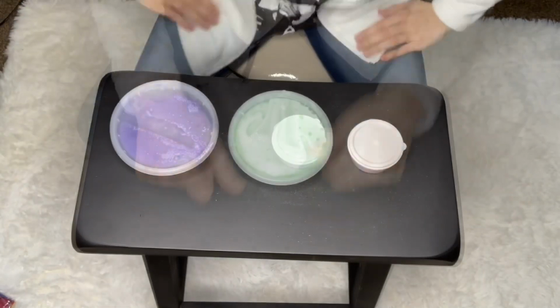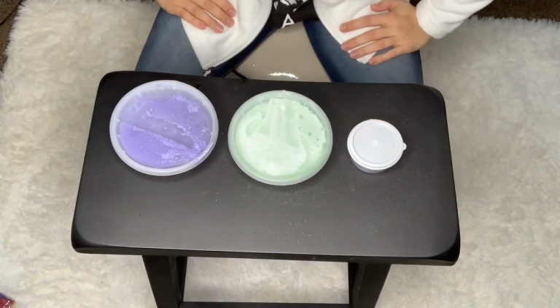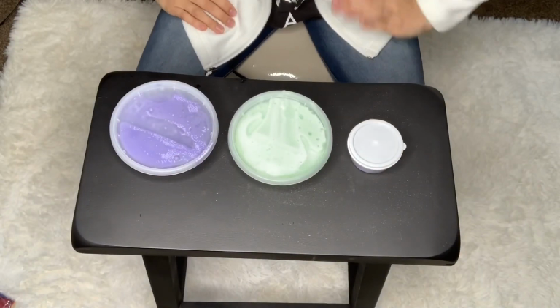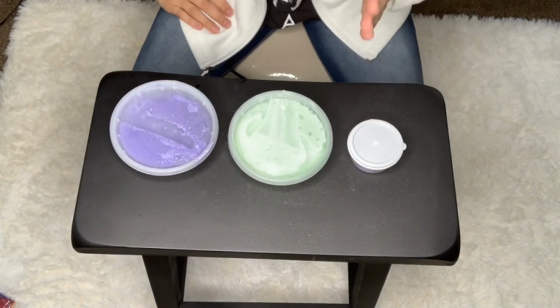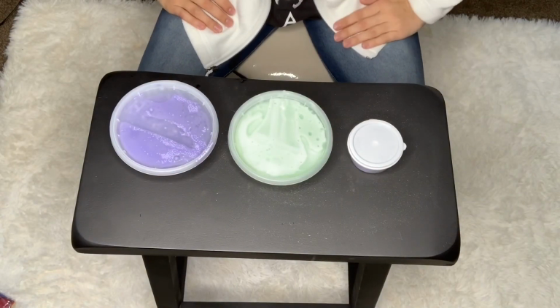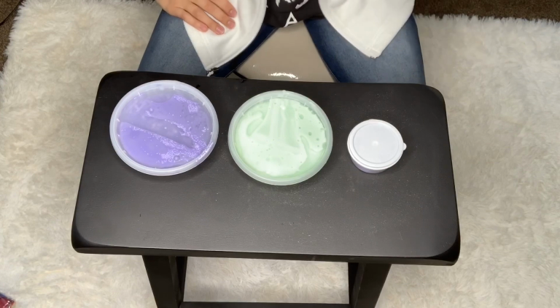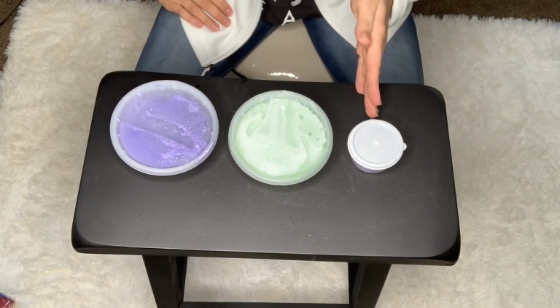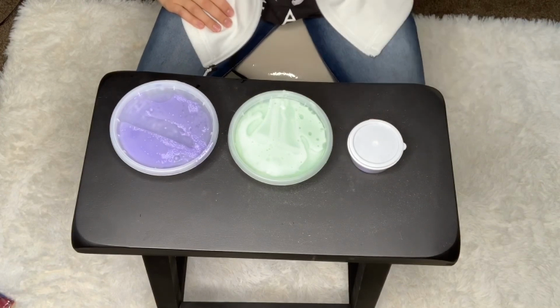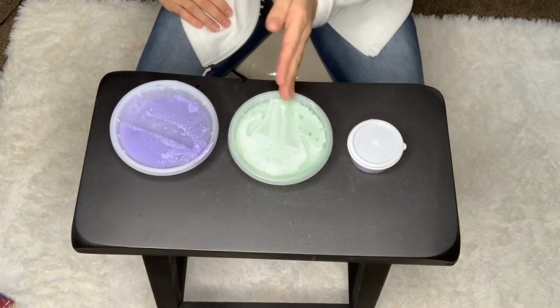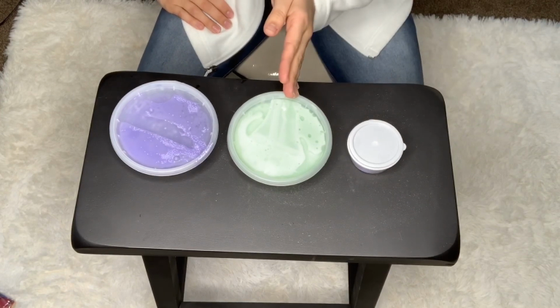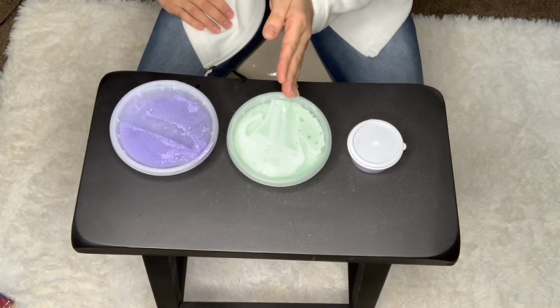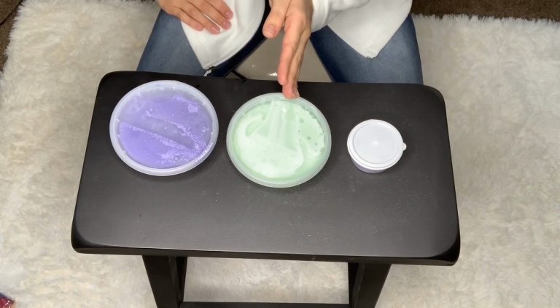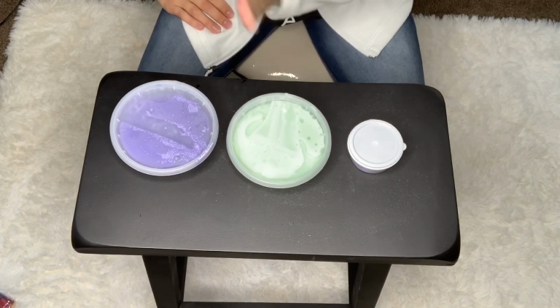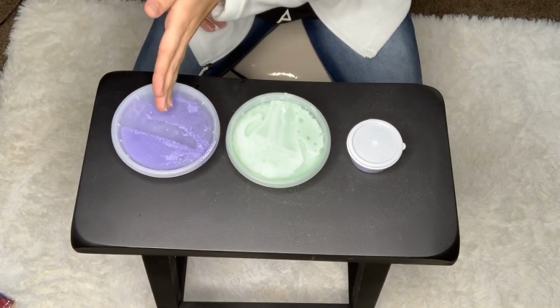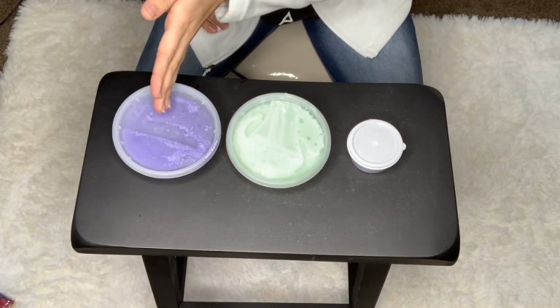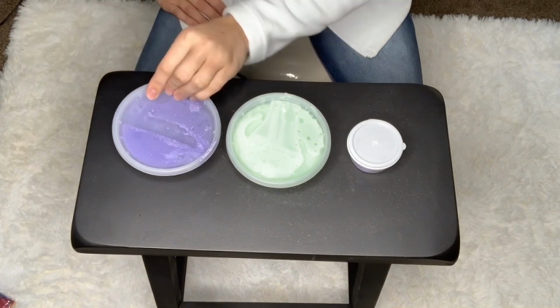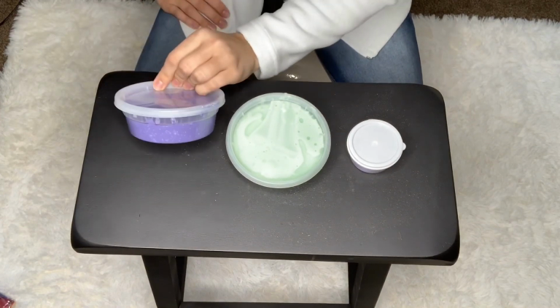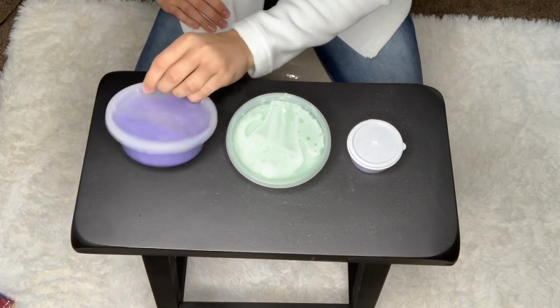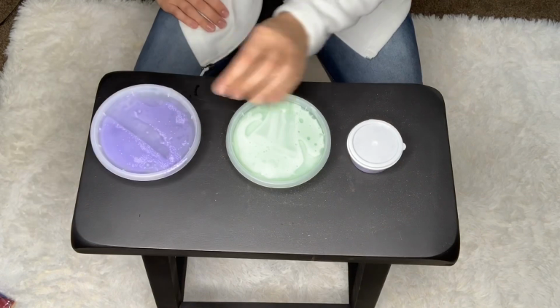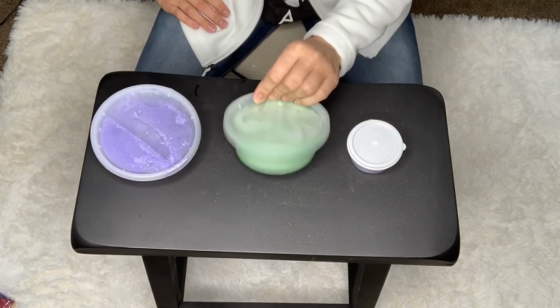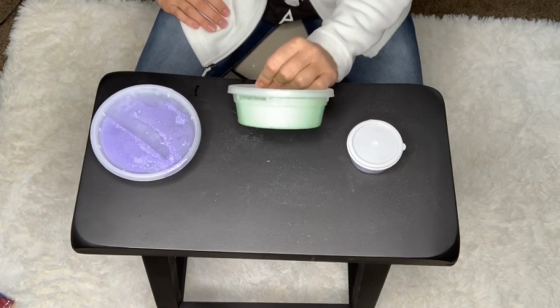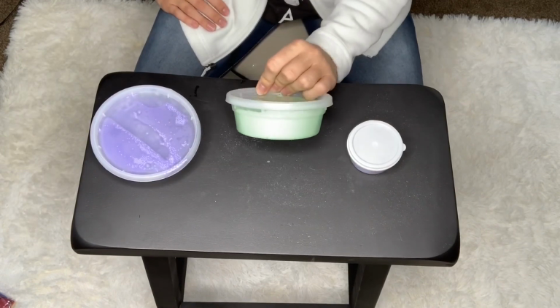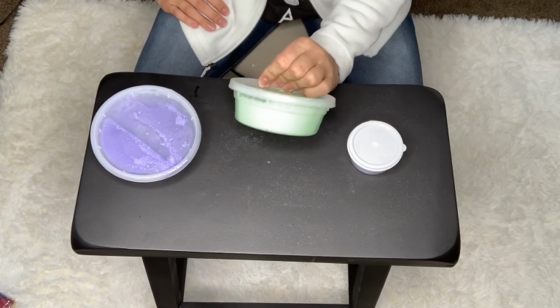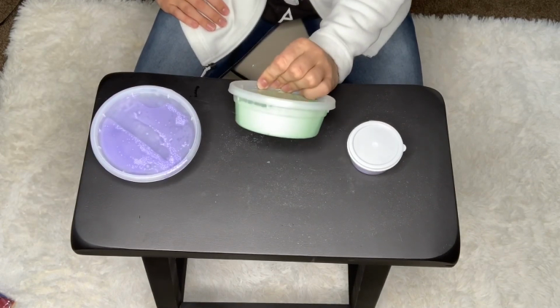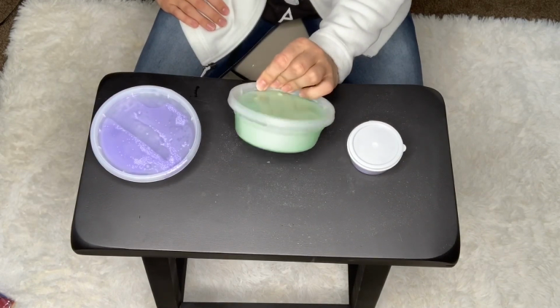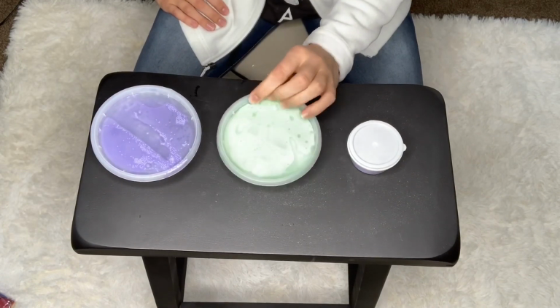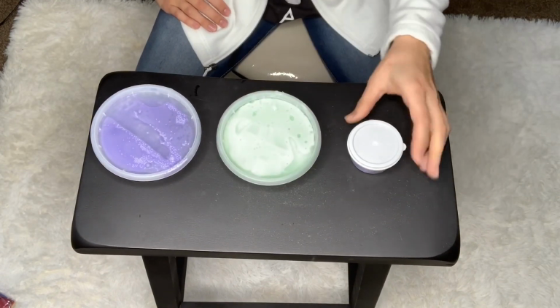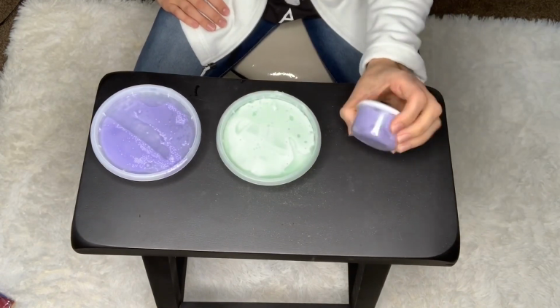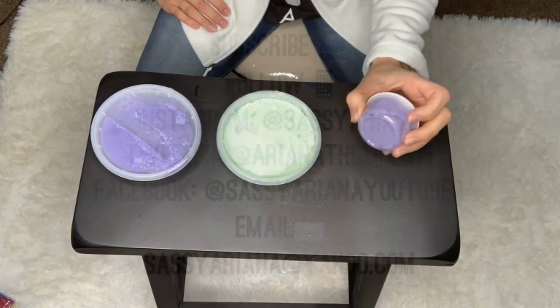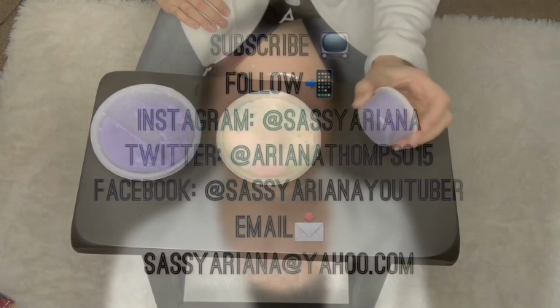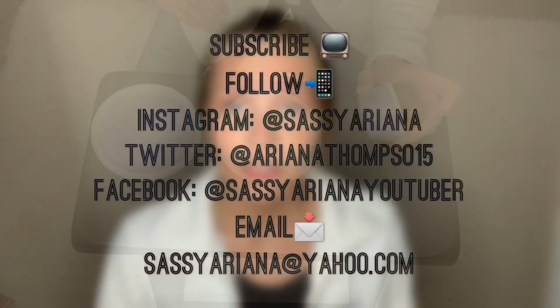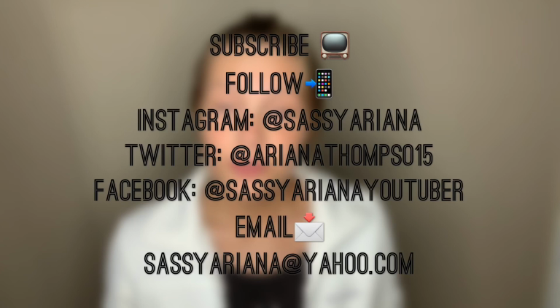So ranking from best, medium, and least: I don't really like the floam. The green one is nice but still needs some work. The cloud slime is really wonderful.